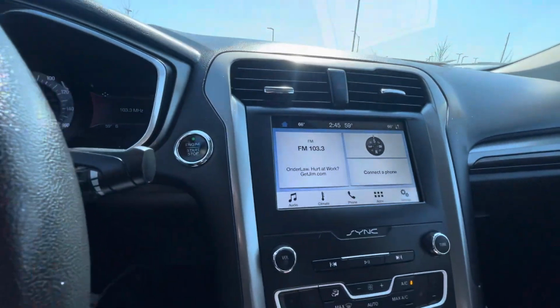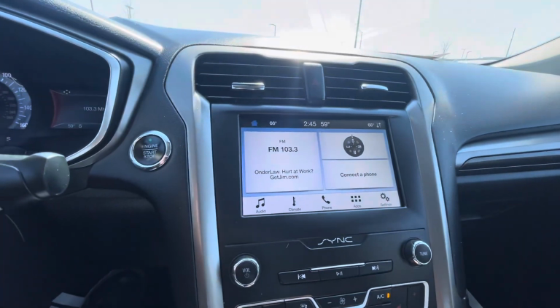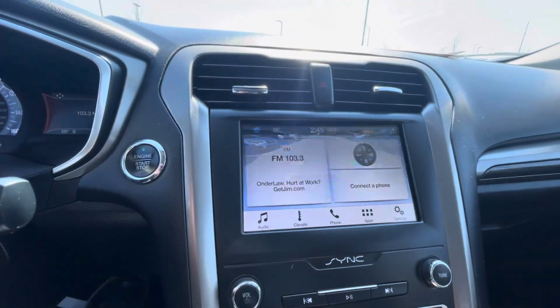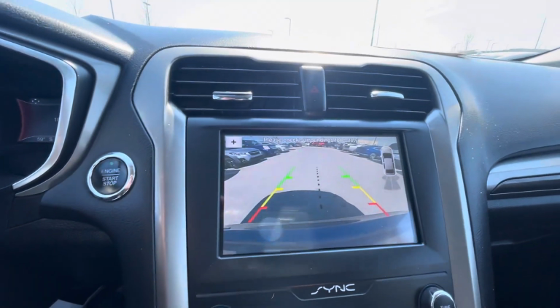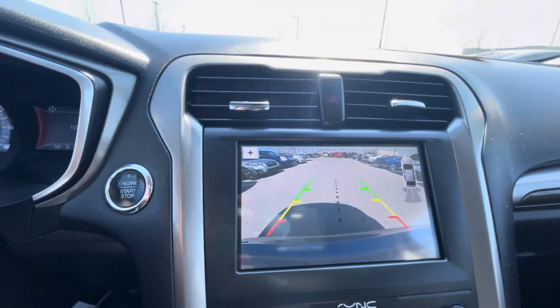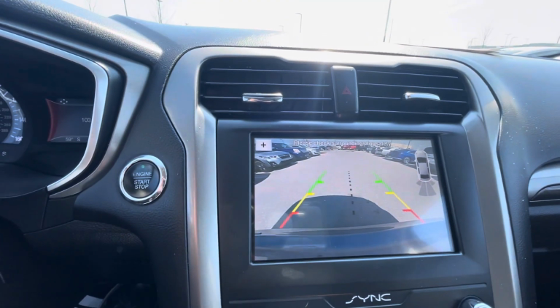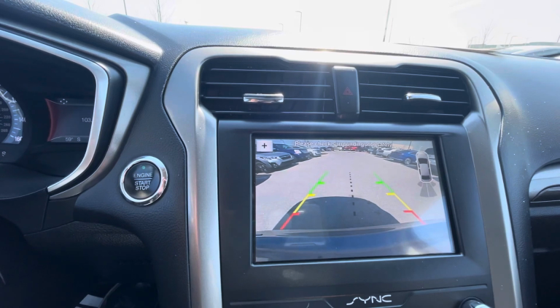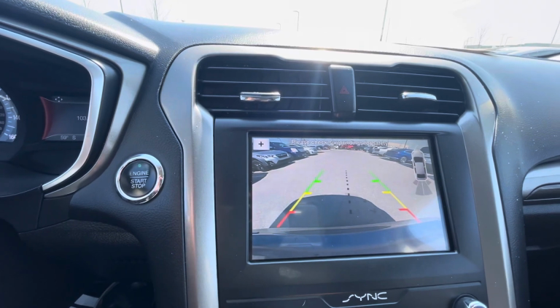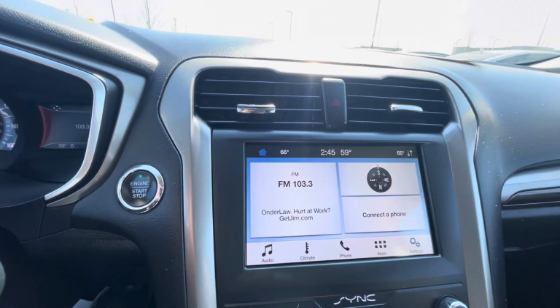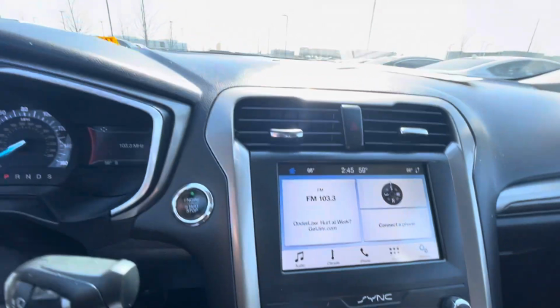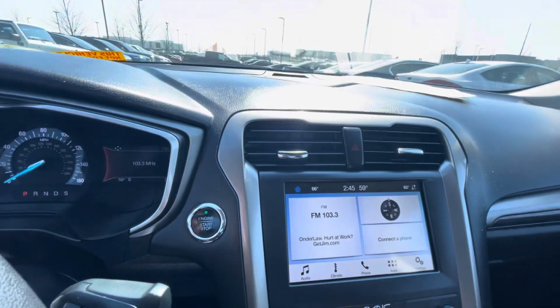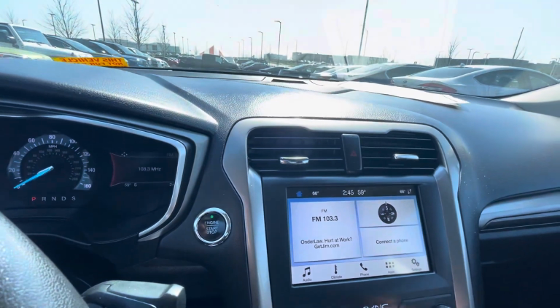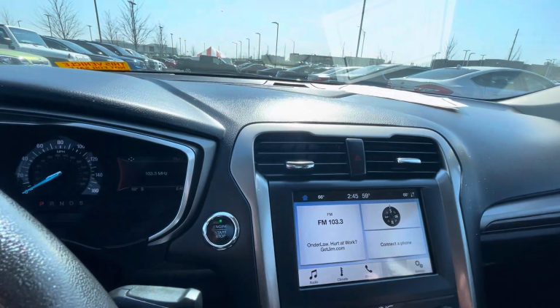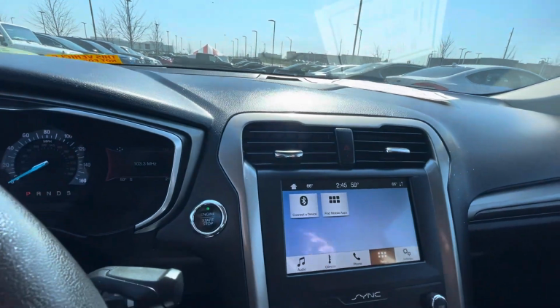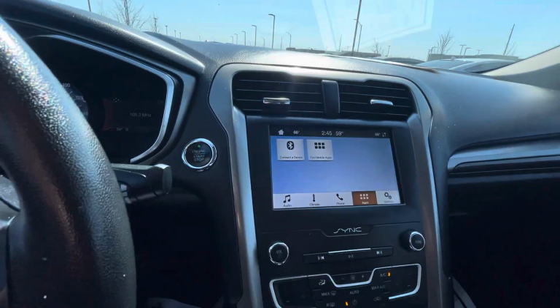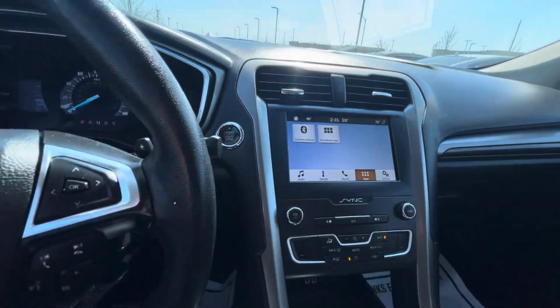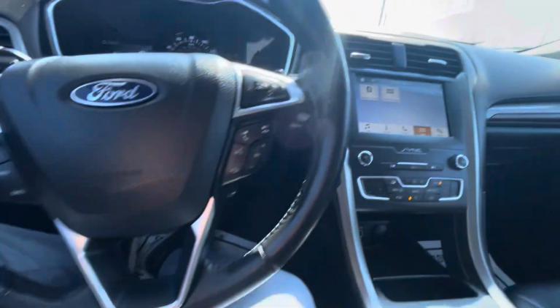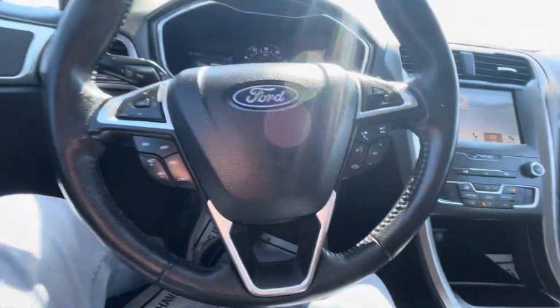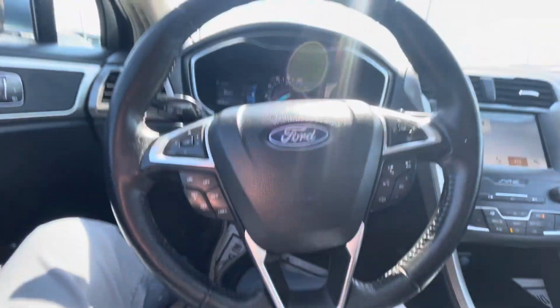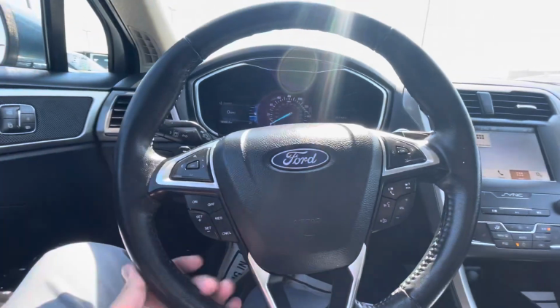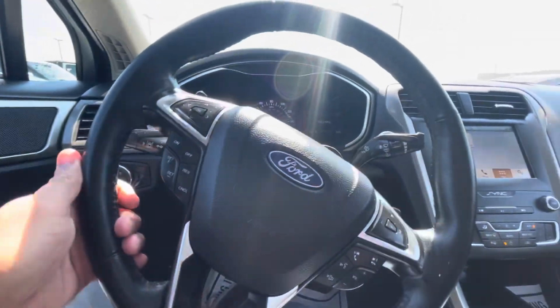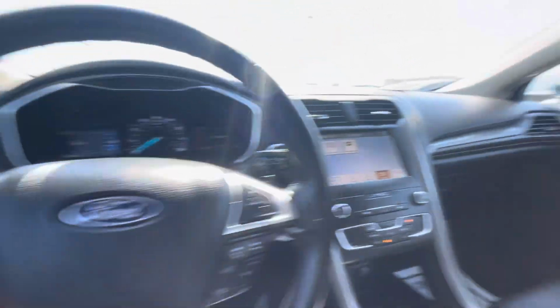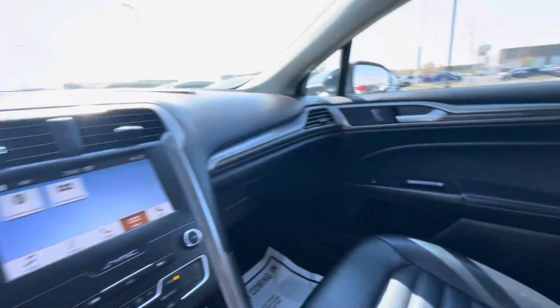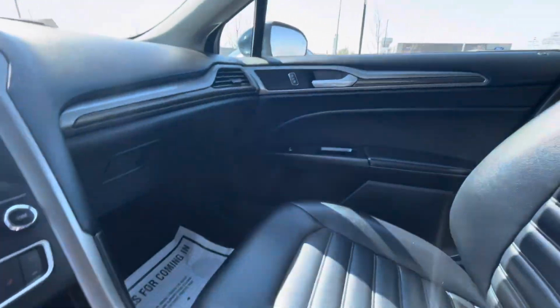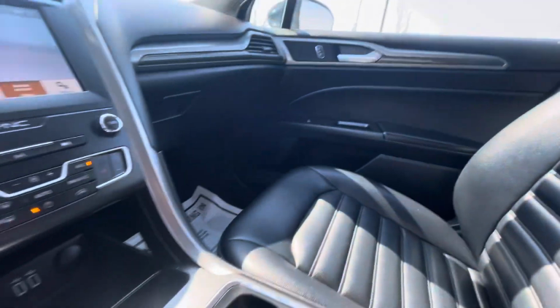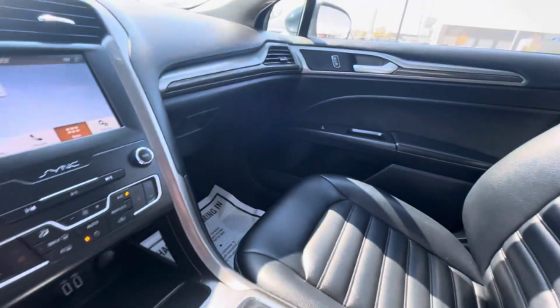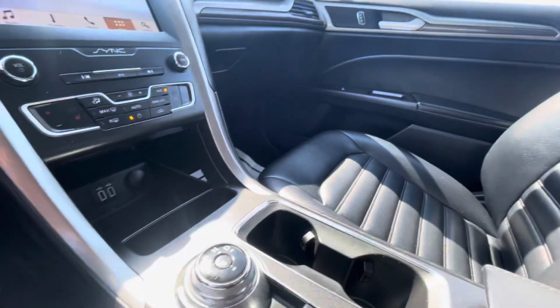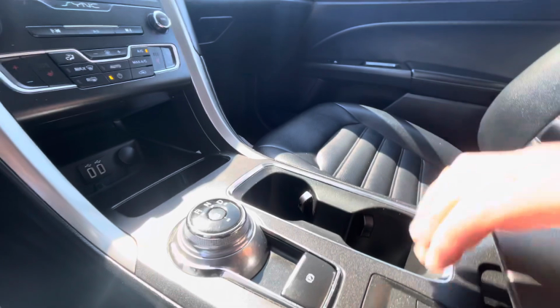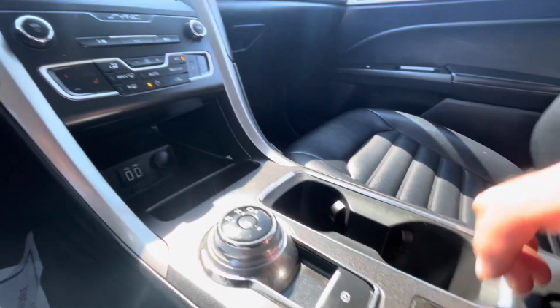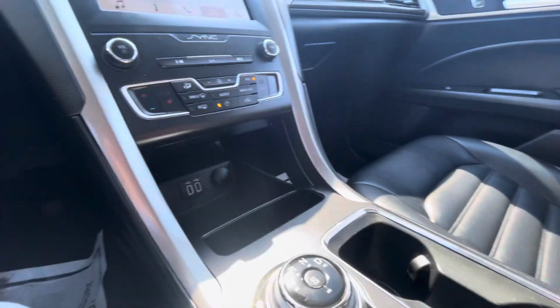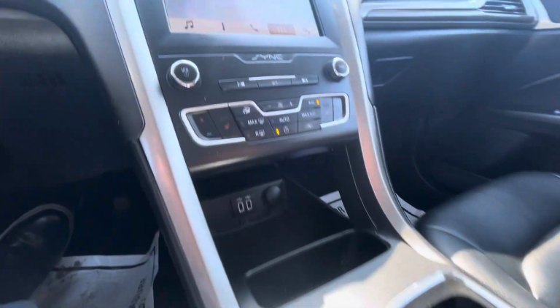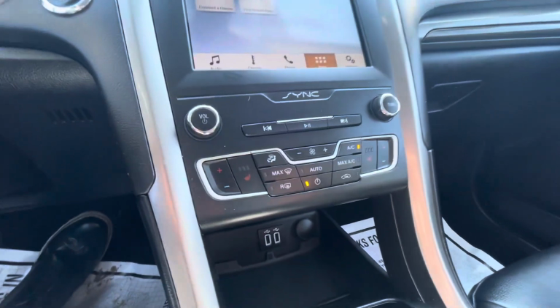You've also got the backup camera — pretty cool. Cruise control, leather seats, and heated seats as well.